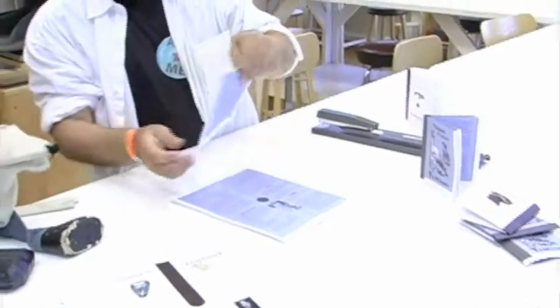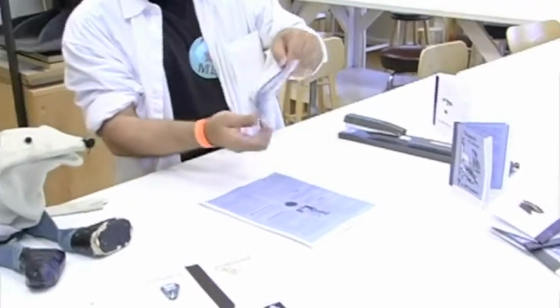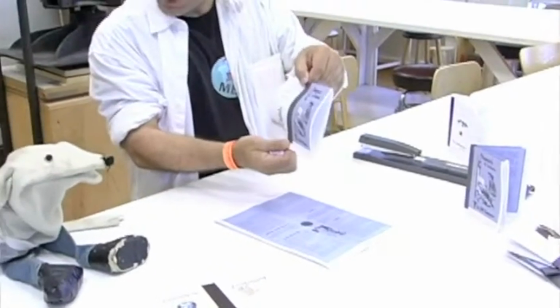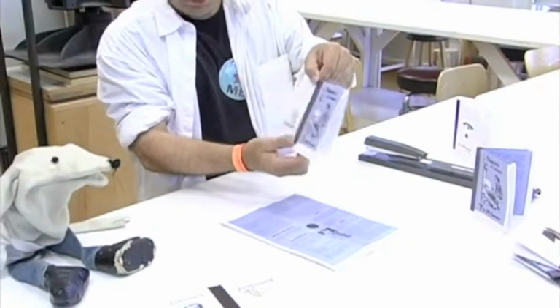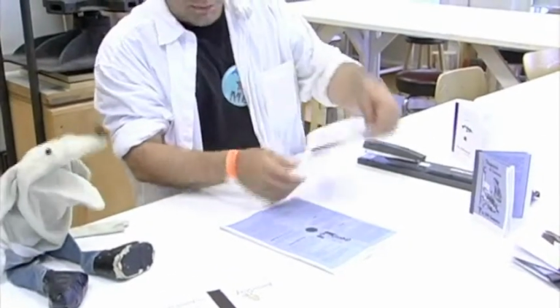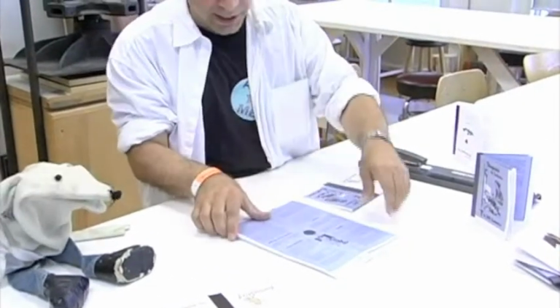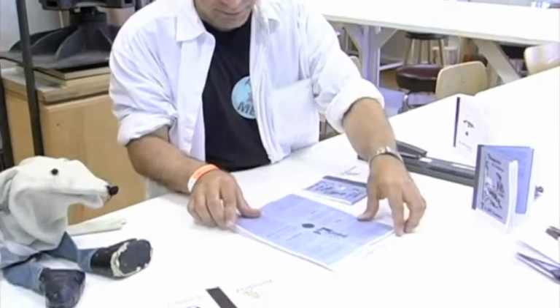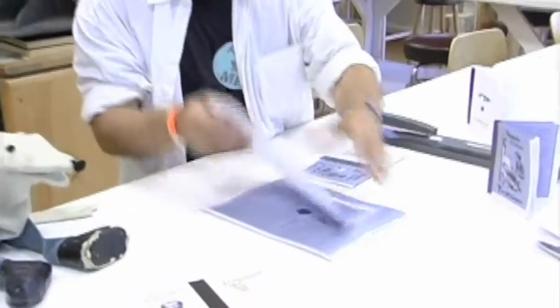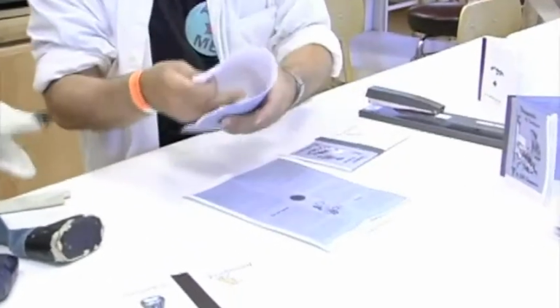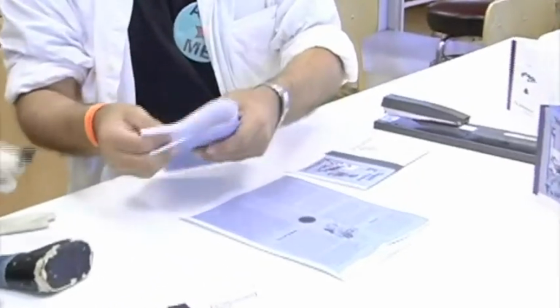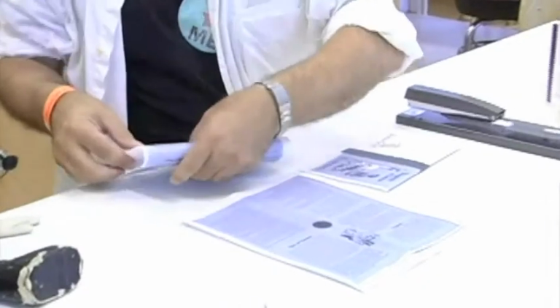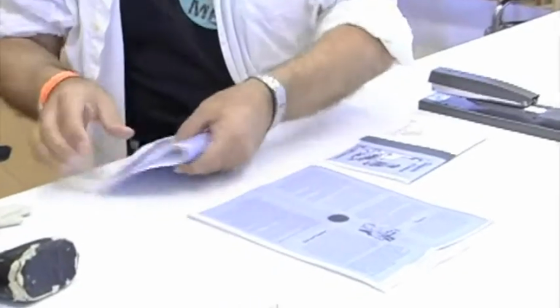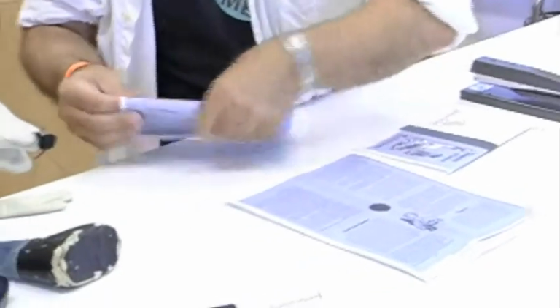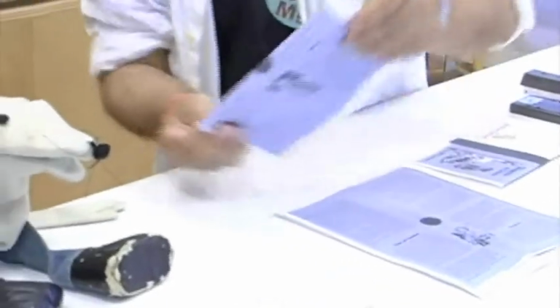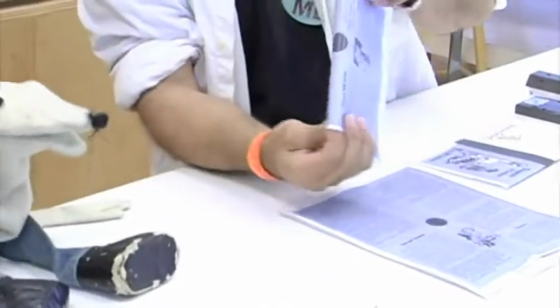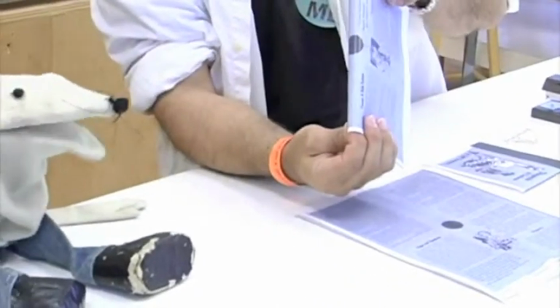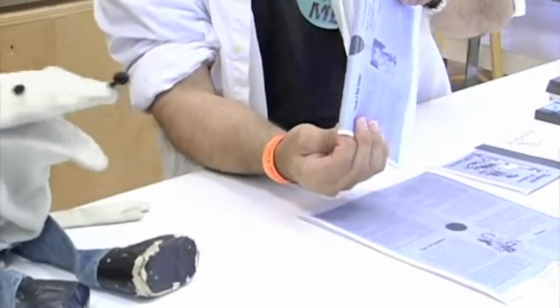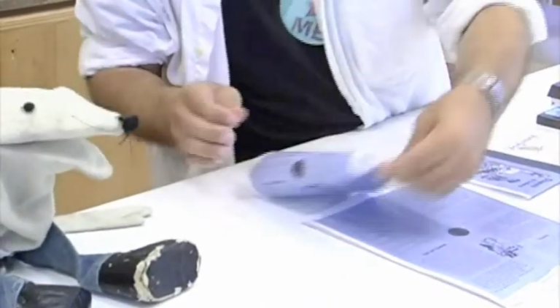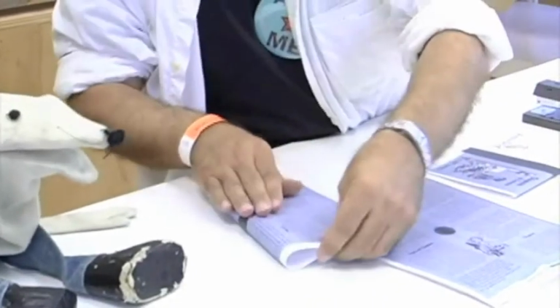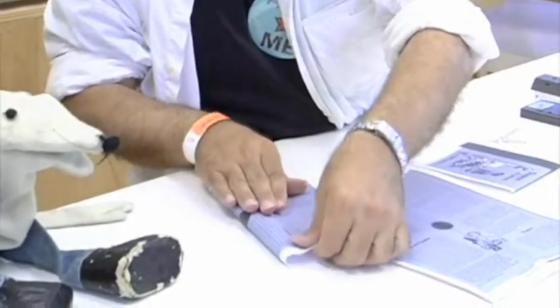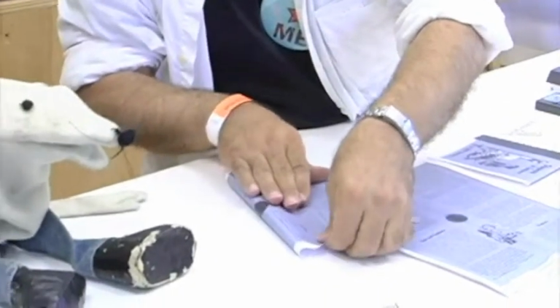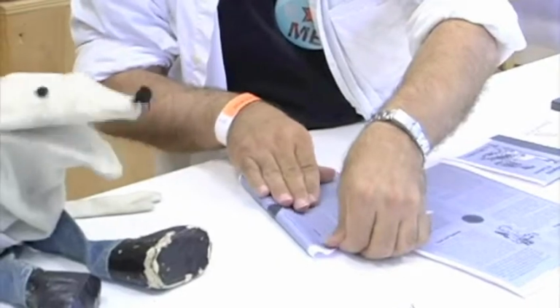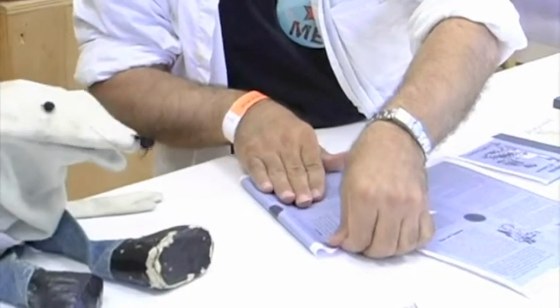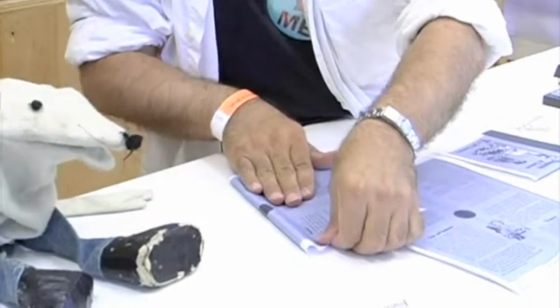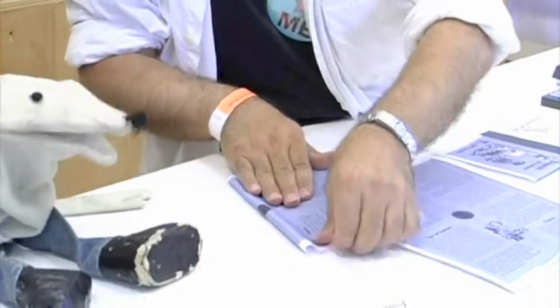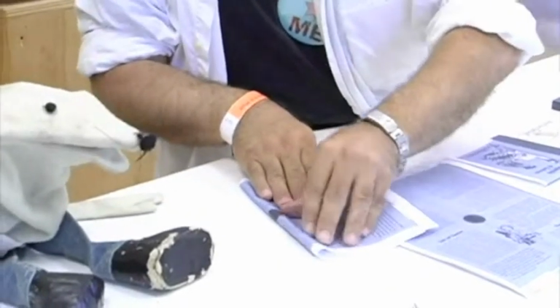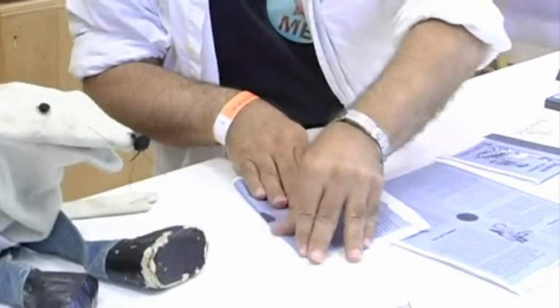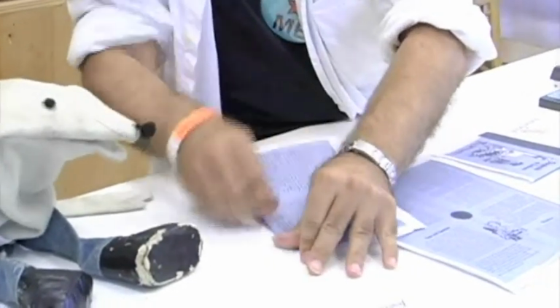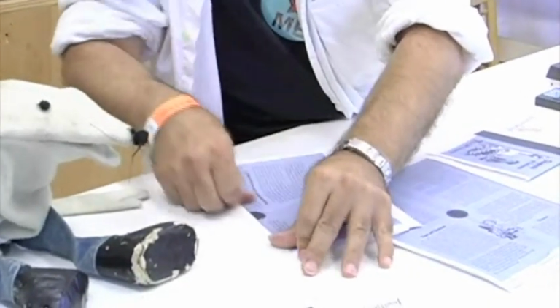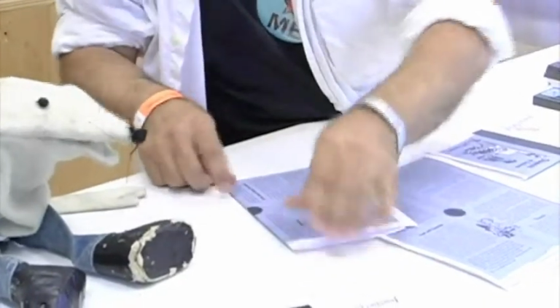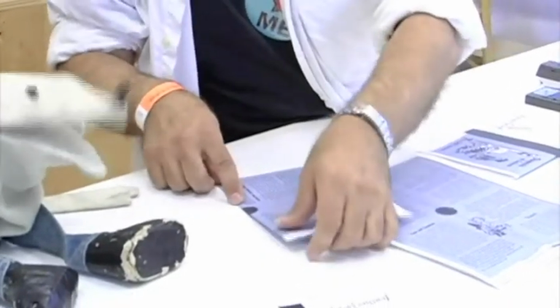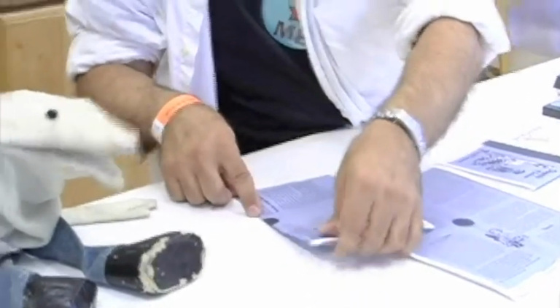What you do is you take each page and you fold it in half. Show me how to fold it. Well, you take it like this and you see where the dotted line is there? Oh, there's a line. There's a line so you can fold it right on the line. A kid could do this. And you fold it on the line. That doesn't look dangerous at all. It's not dangerous at all.